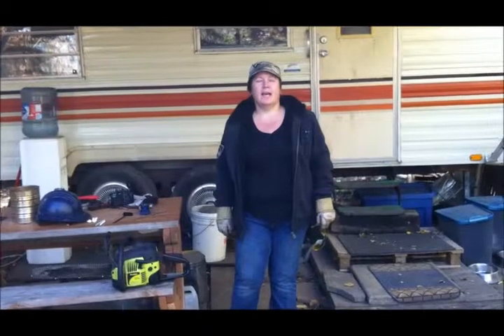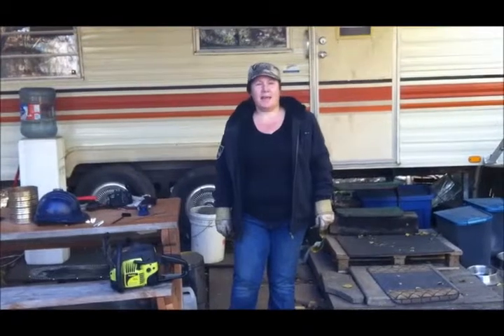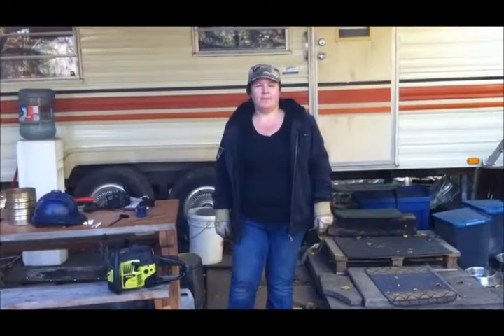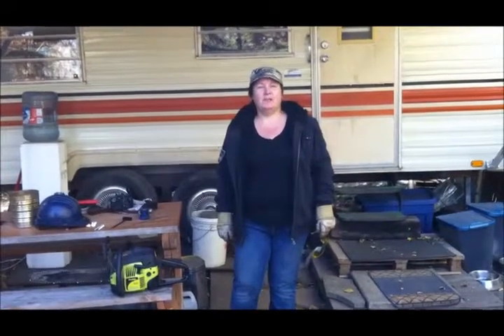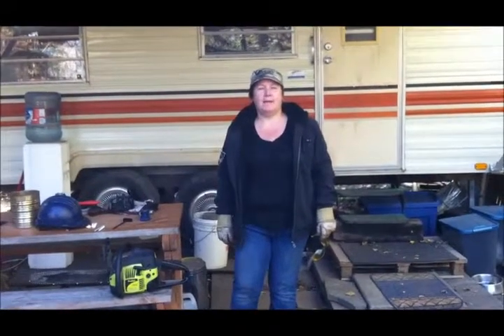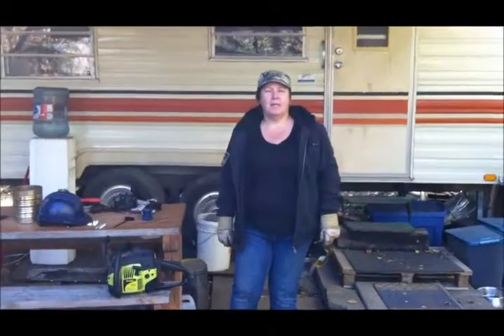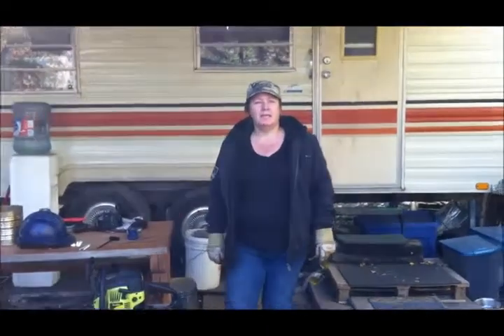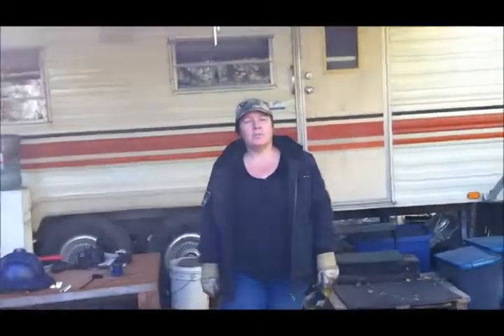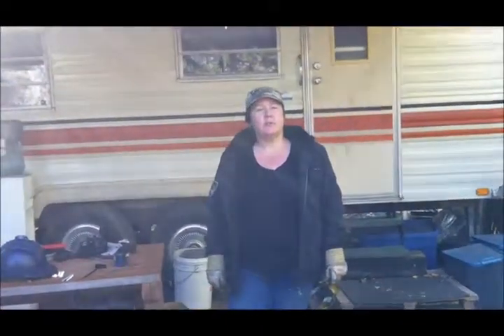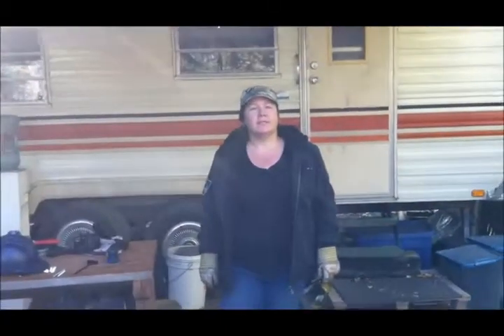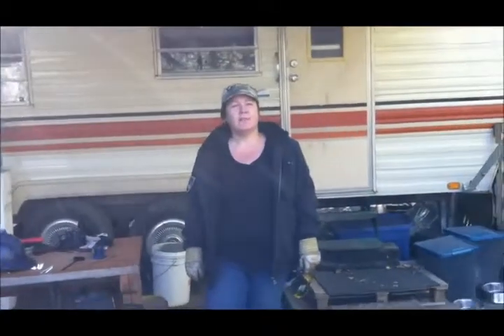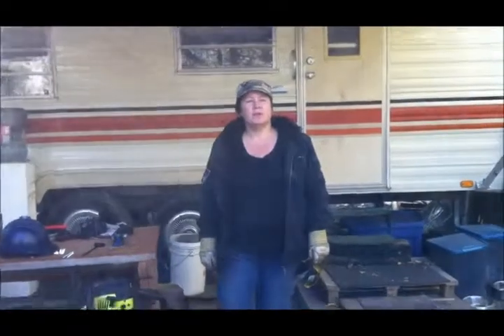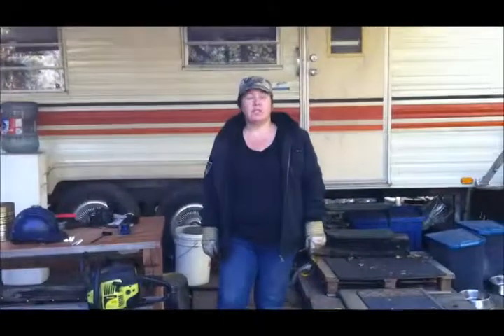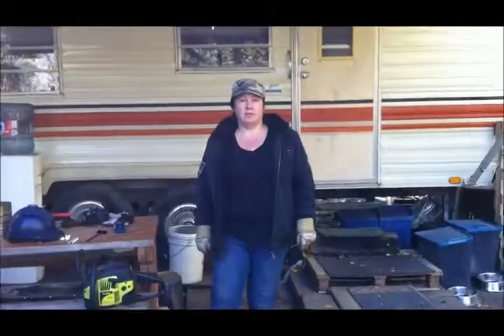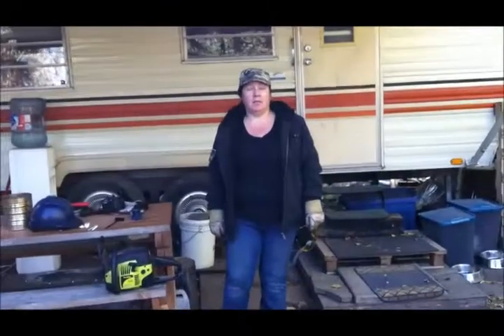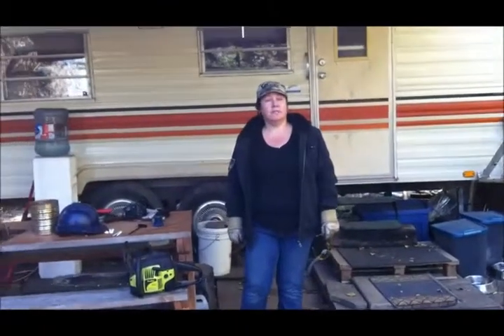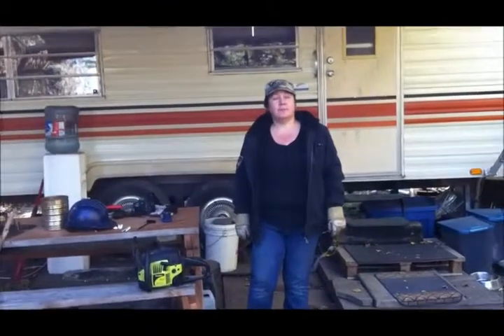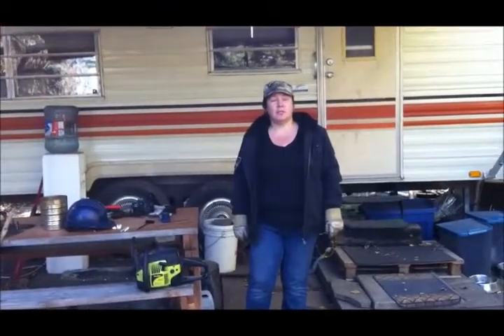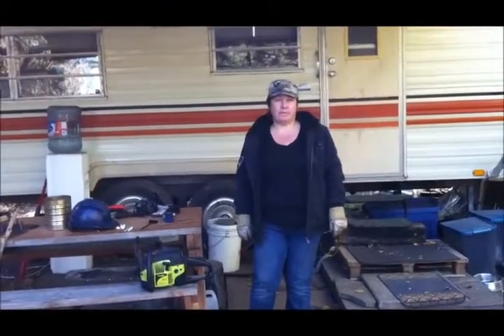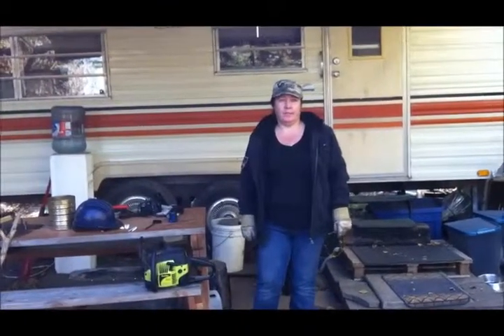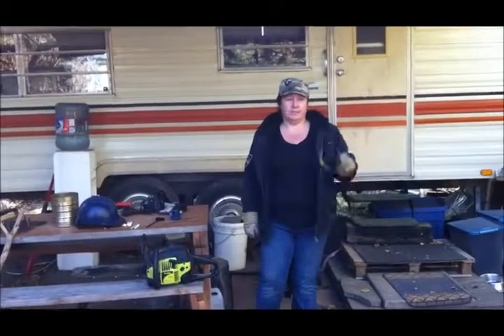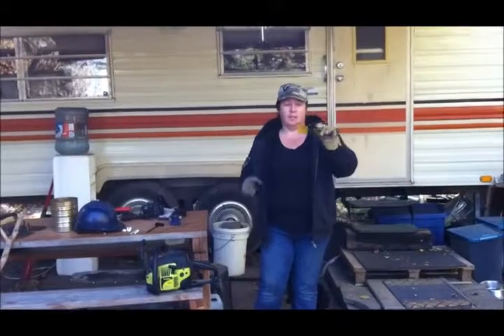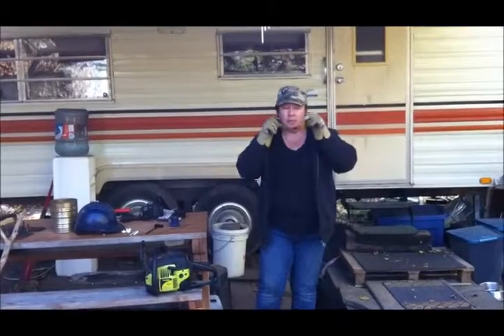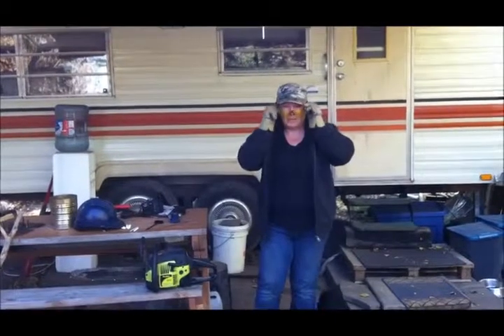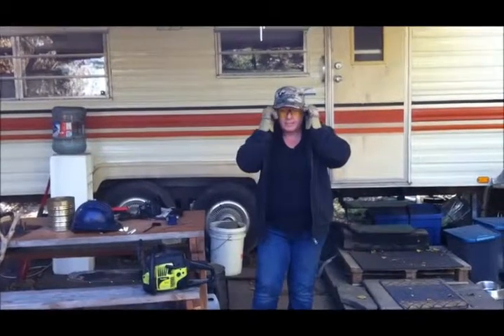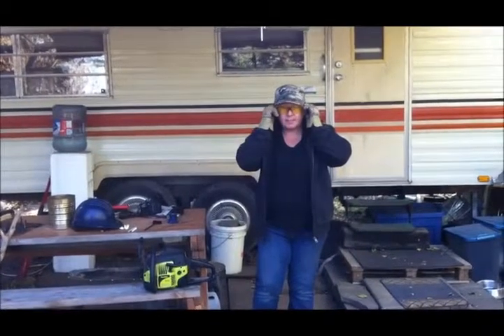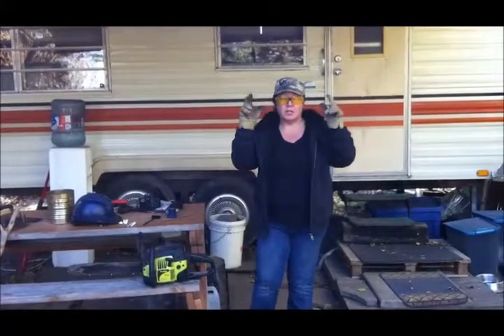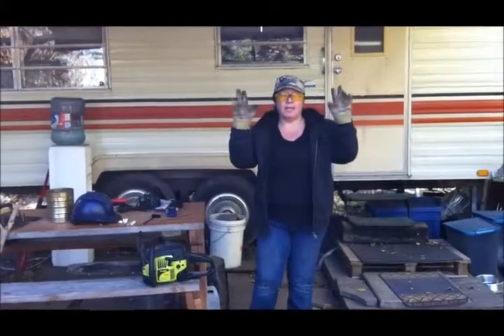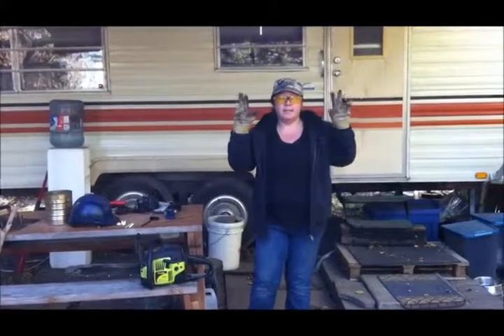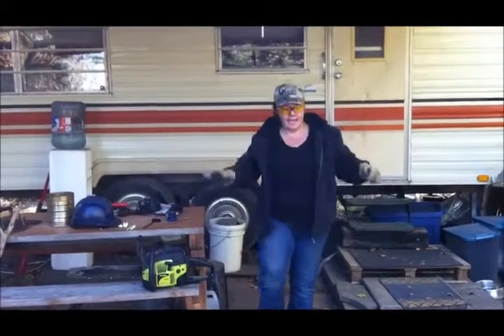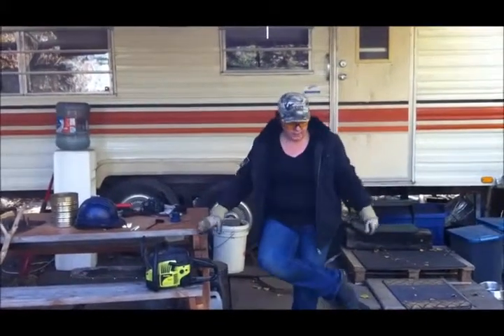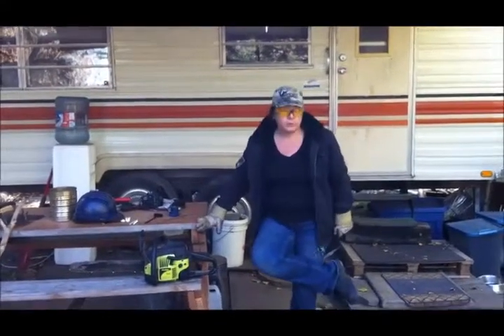Hi, Pam here from HowToPam and today I'm going to show you the safe use of a chainsaw. First and foremost, your safety equipment: safety glasses, your gloves and your boots.